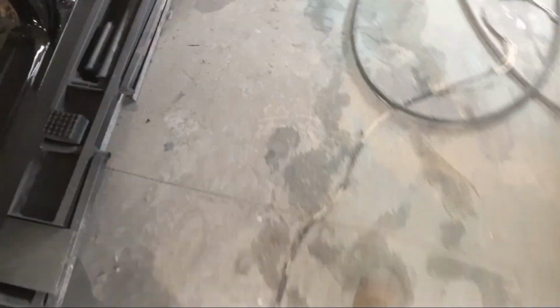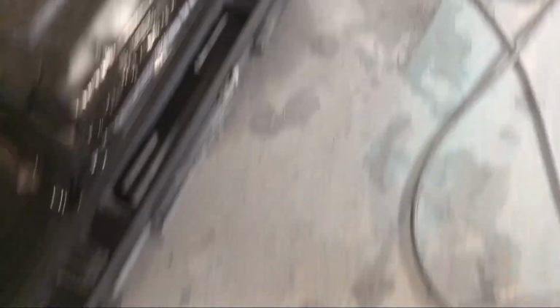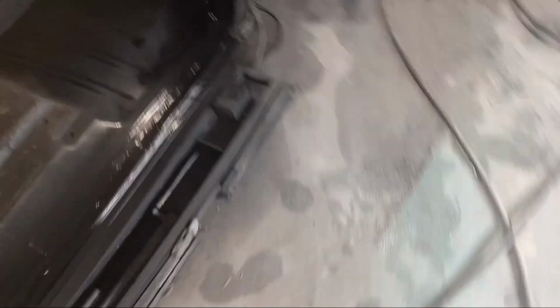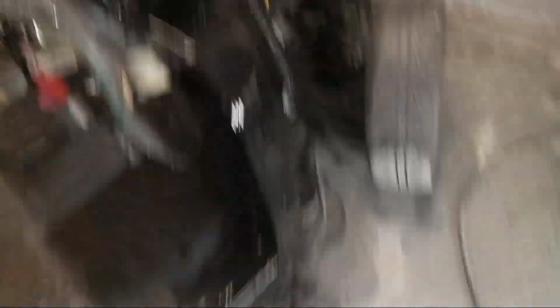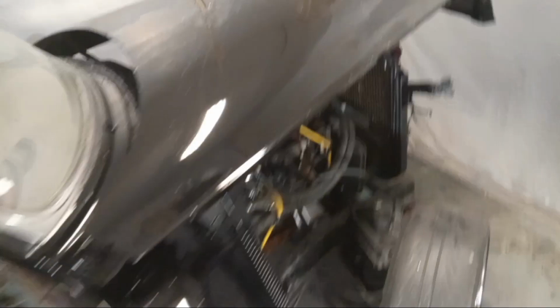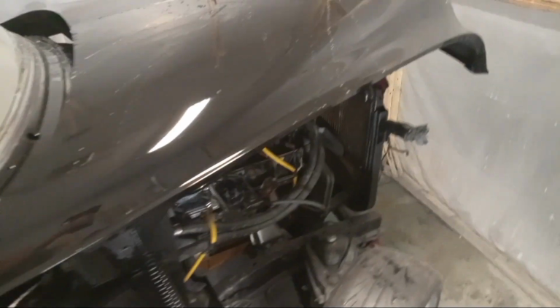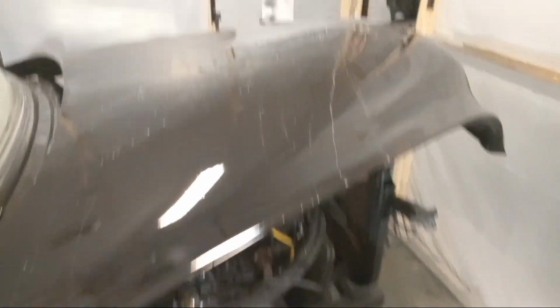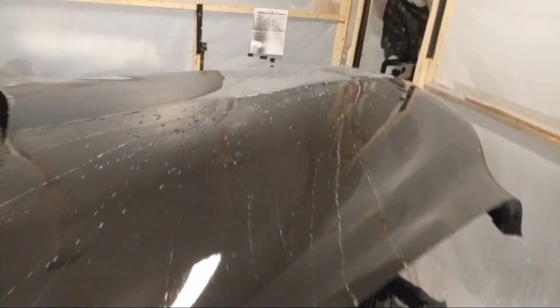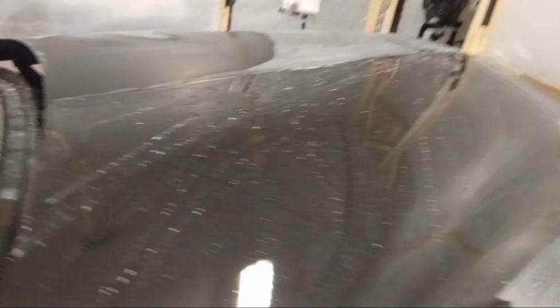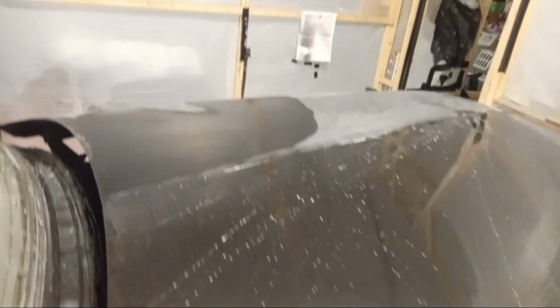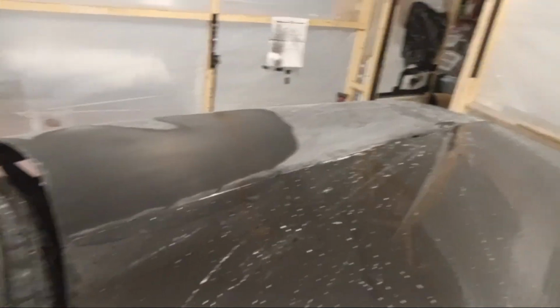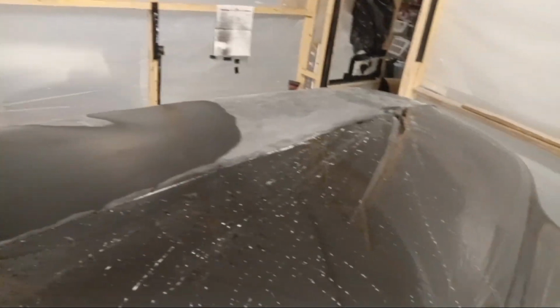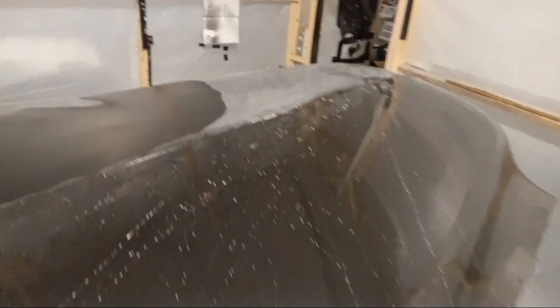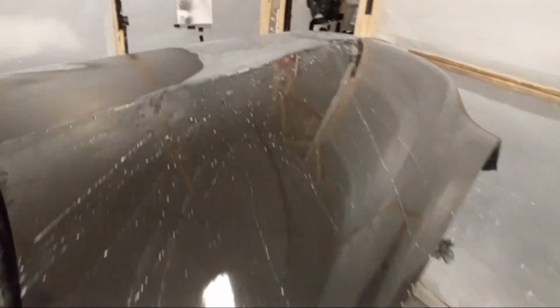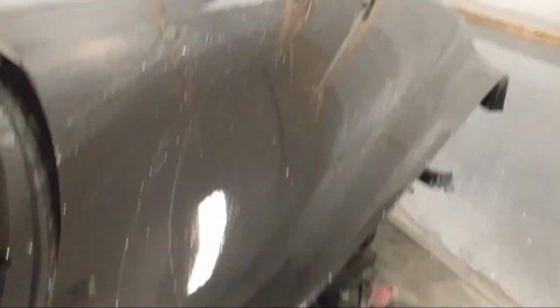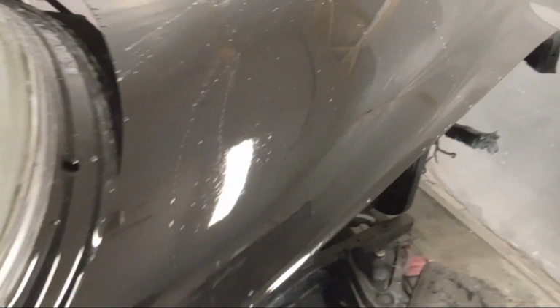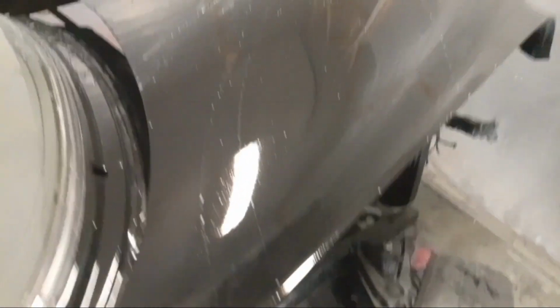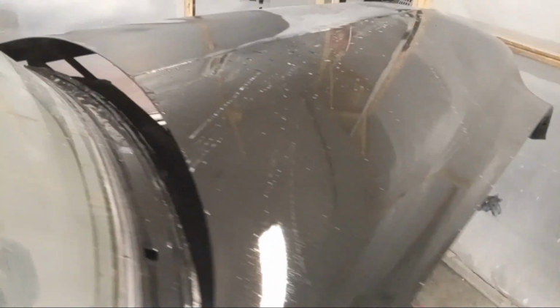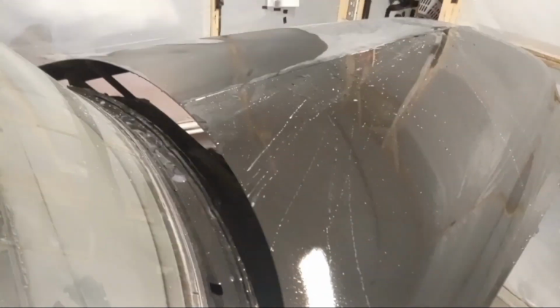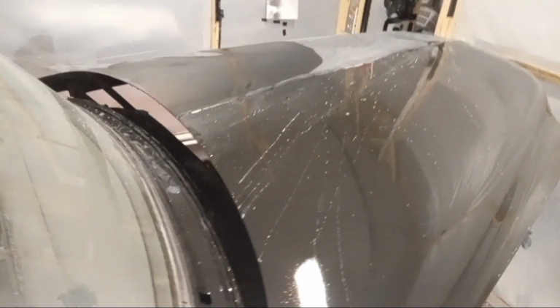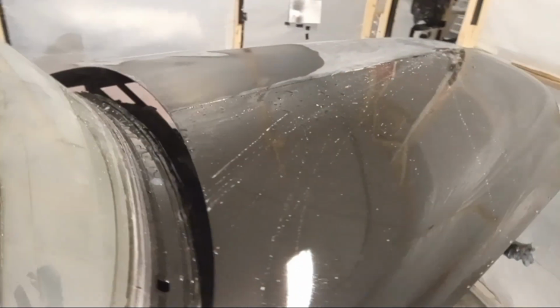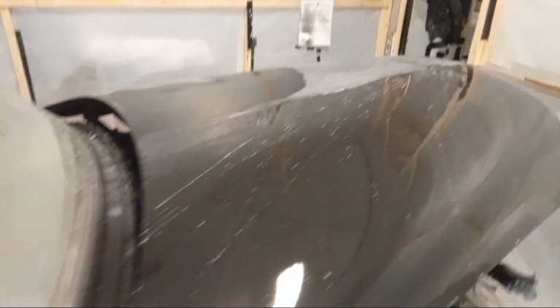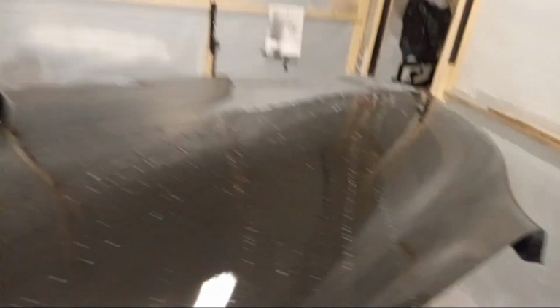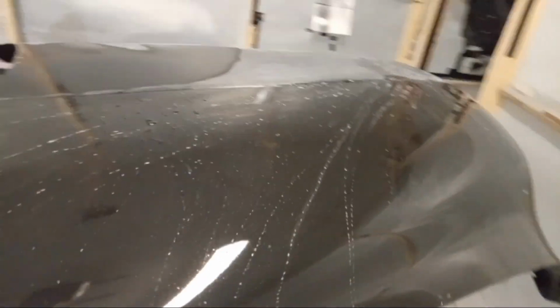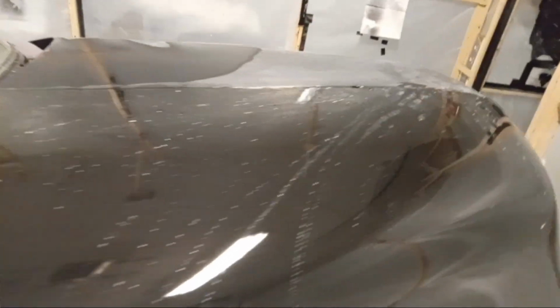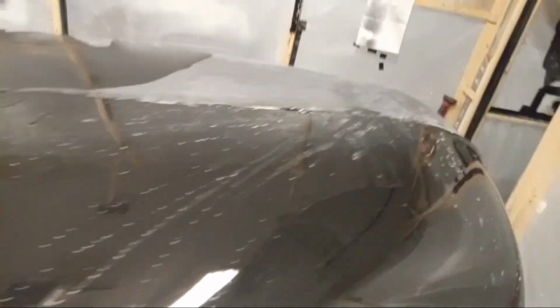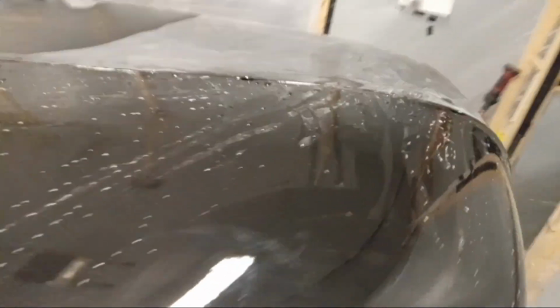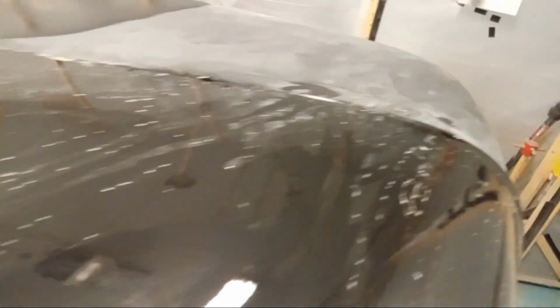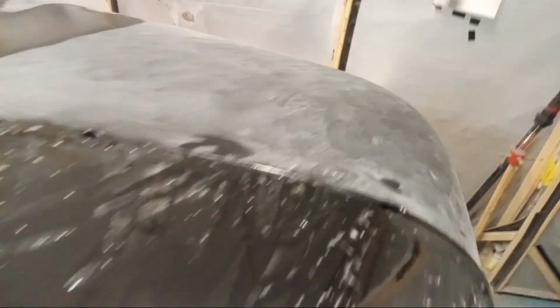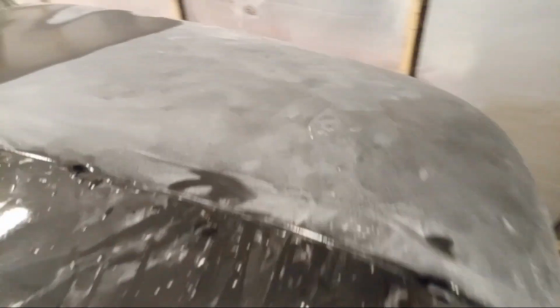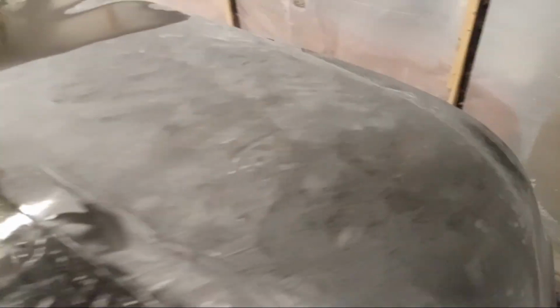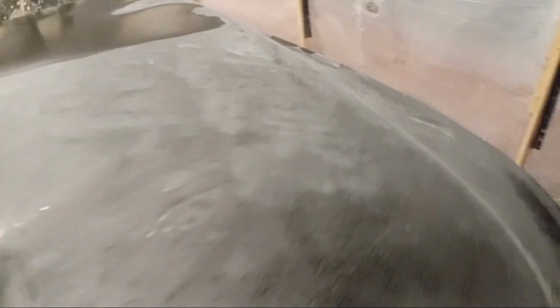Alright, let me get at it everybody. You can see we've already done that half of the hood. Lightly sand it, get it all nice and dull, and see how low you need to go to get the orange peel off and the trash and all the things out.